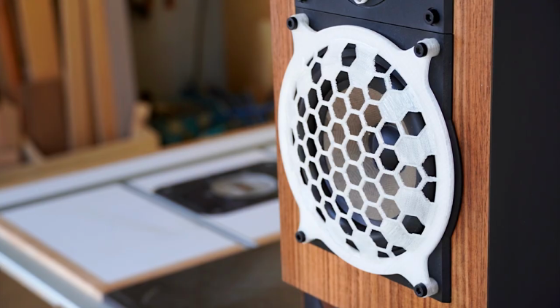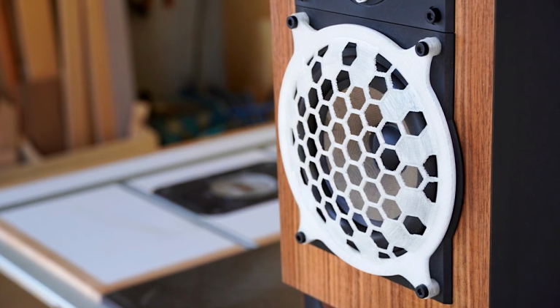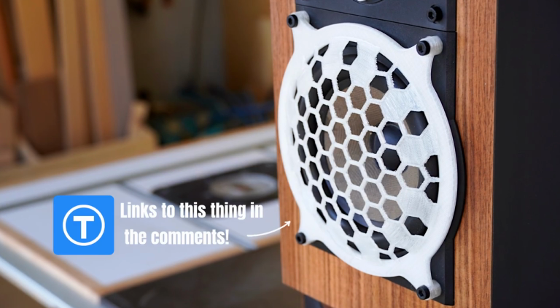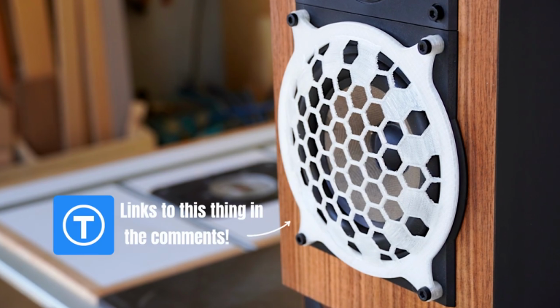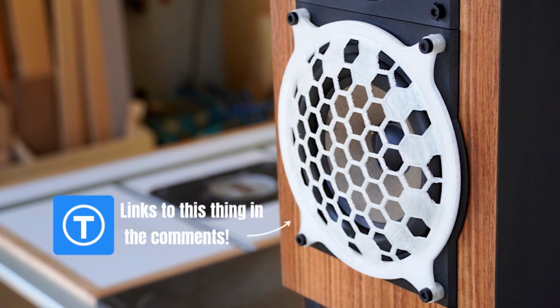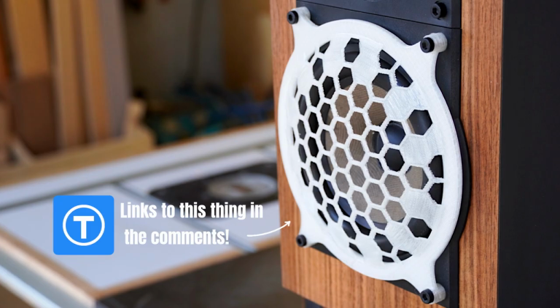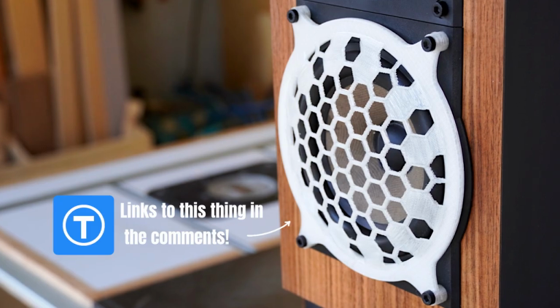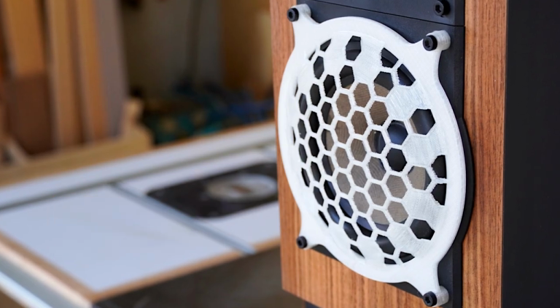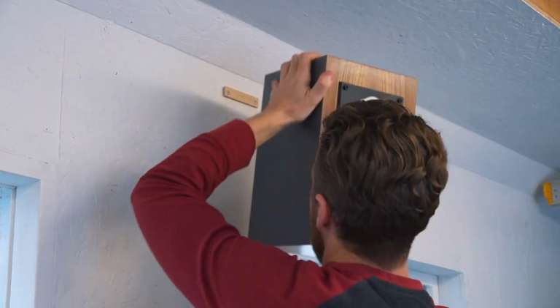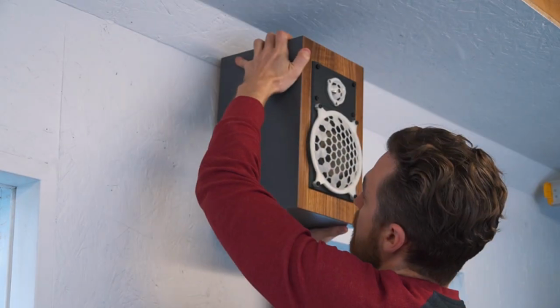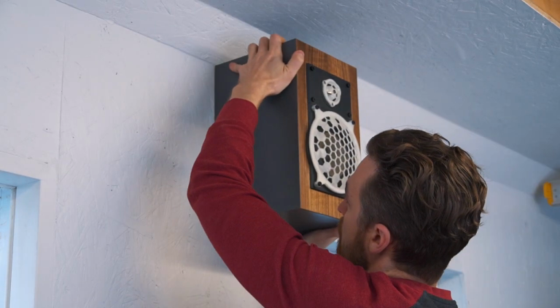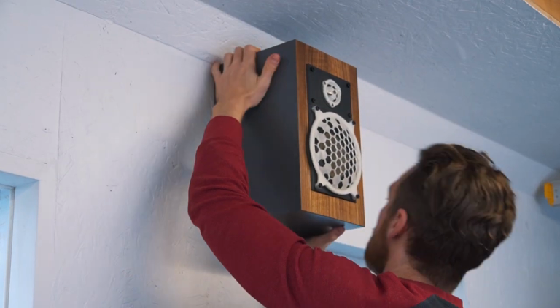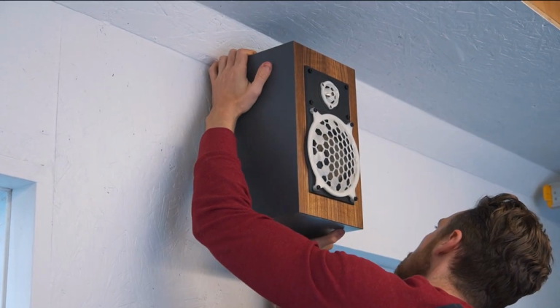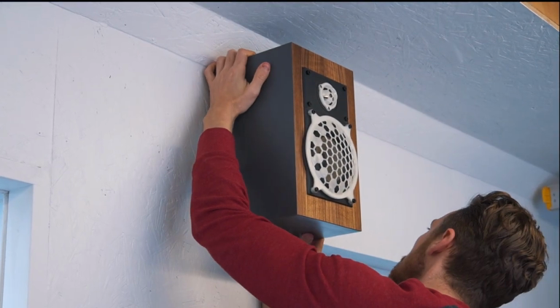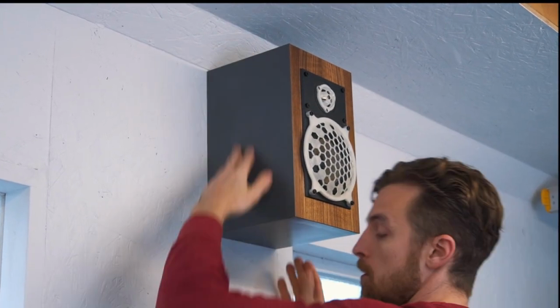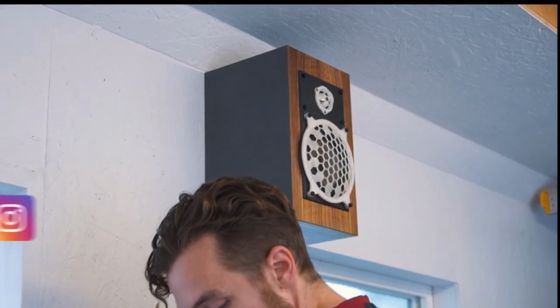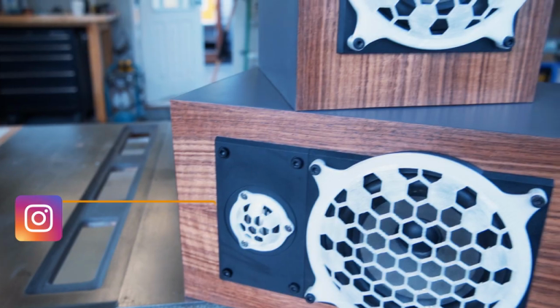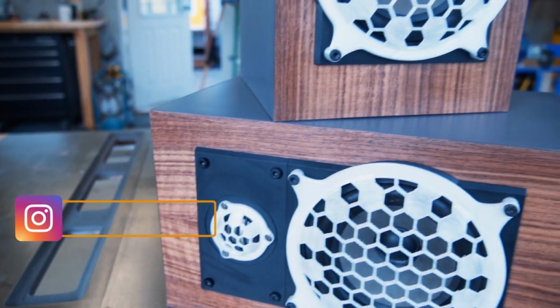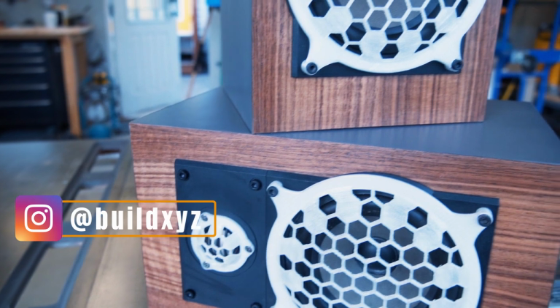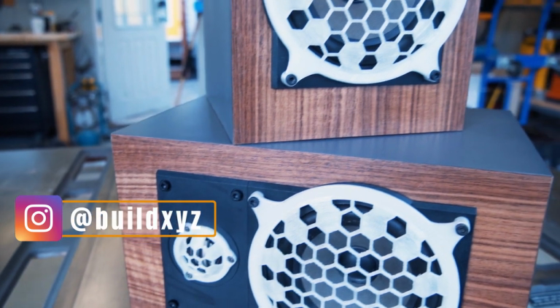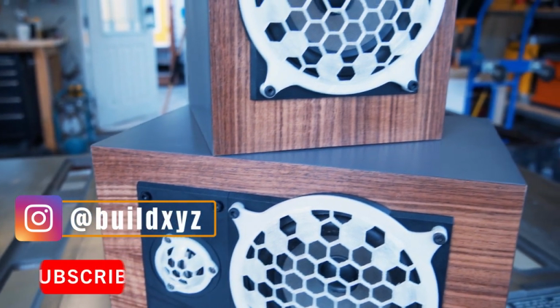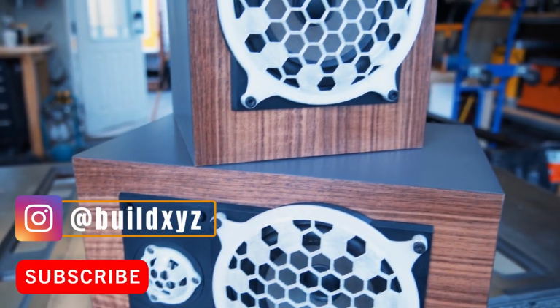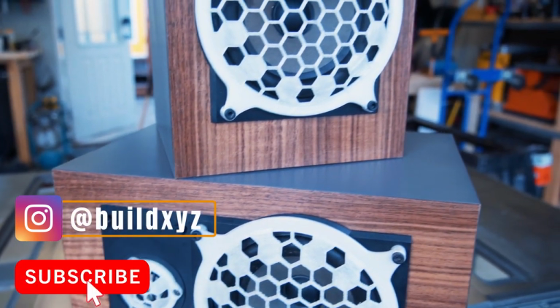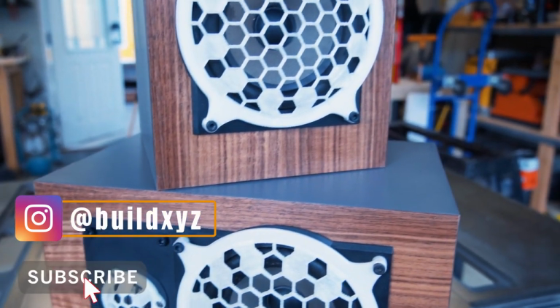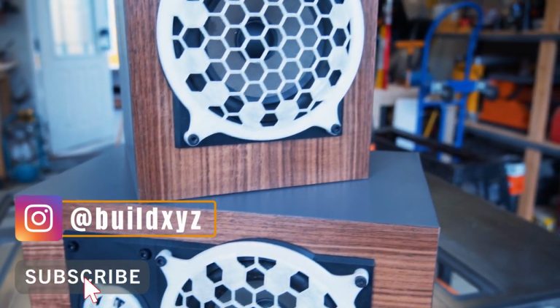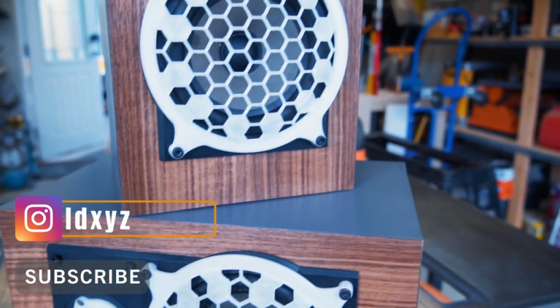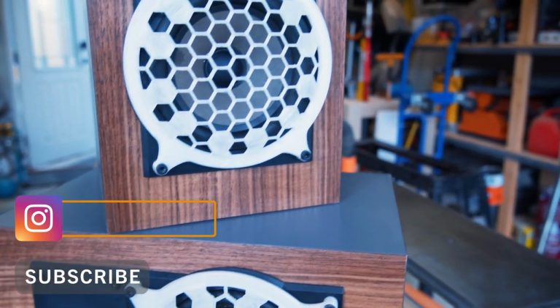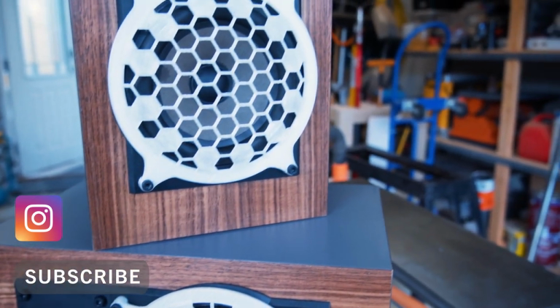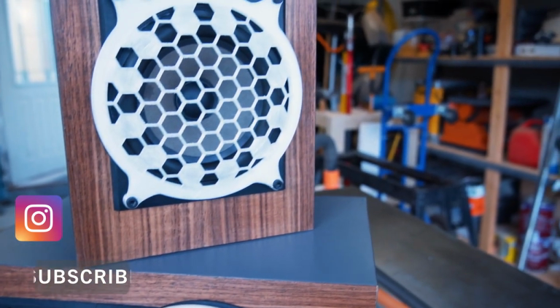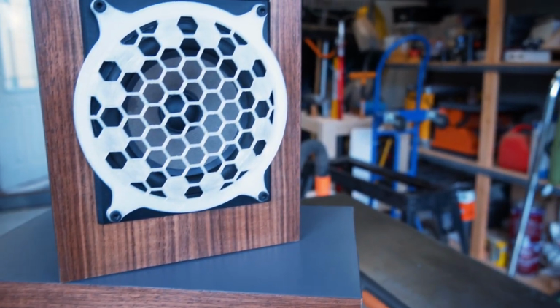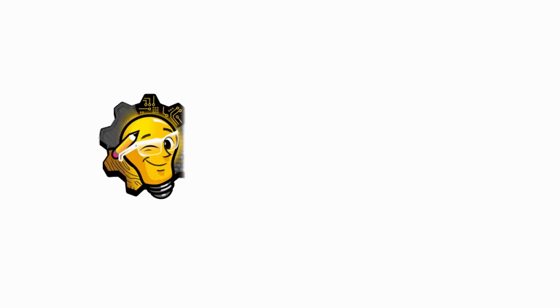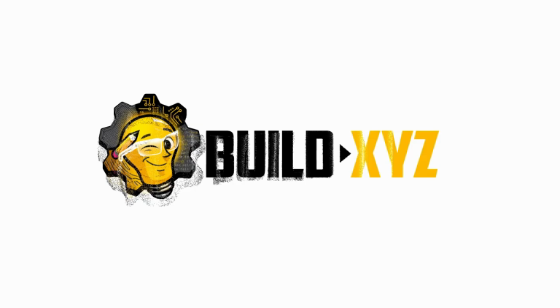Links to the STL files used for these grilles can be found in the comments below. And that concludes this project. If you enjoyed this video give it a thumbs up, if you want to see more videos like this subscribe to the channel and we'll see you next time.